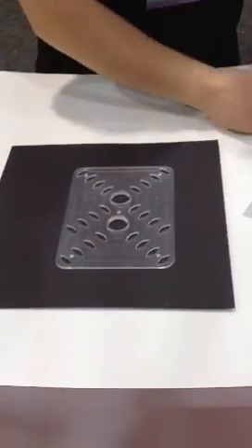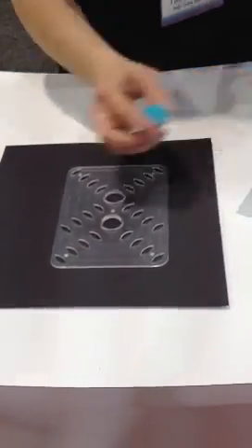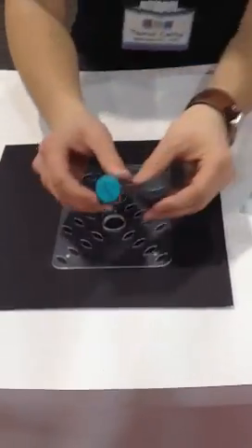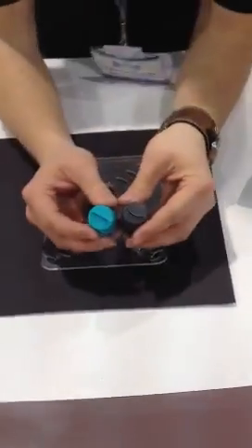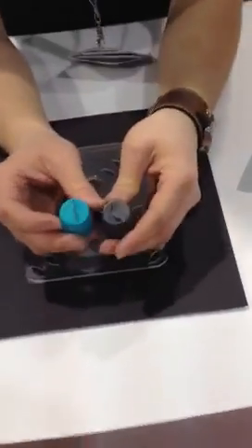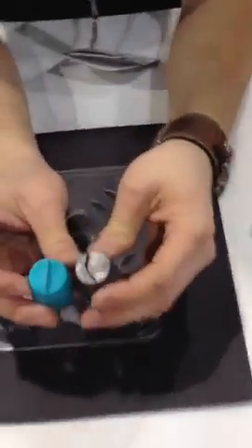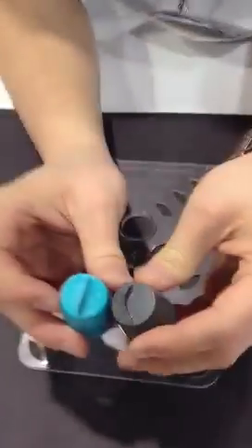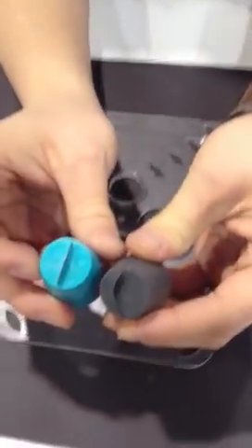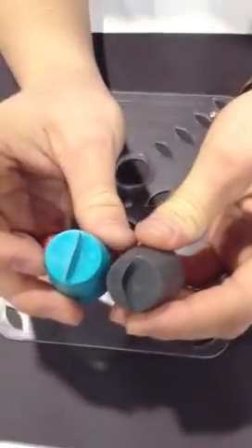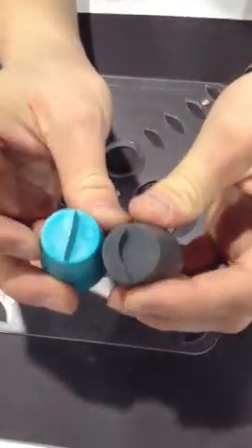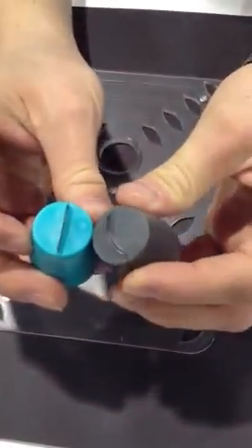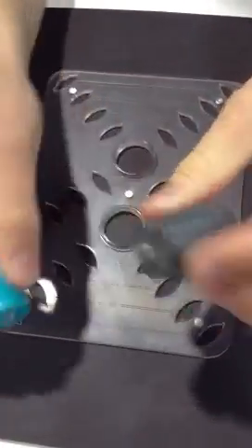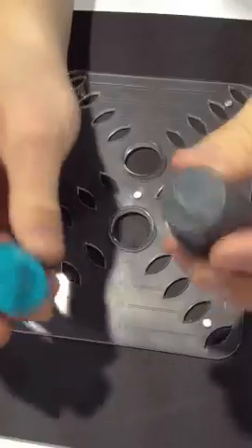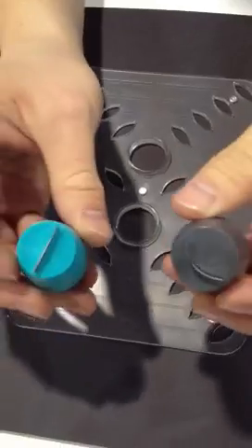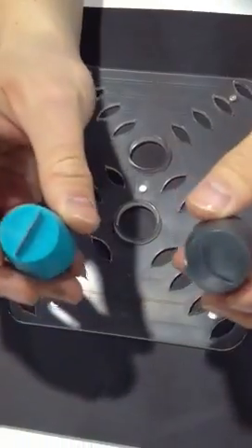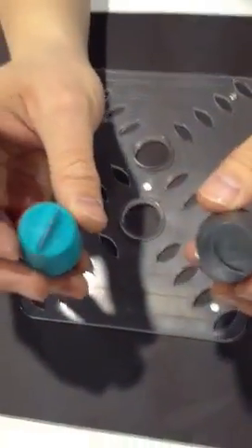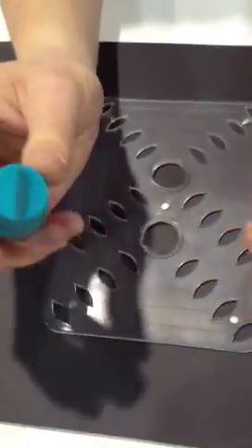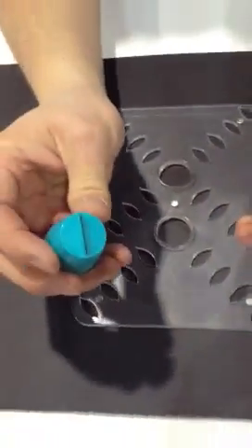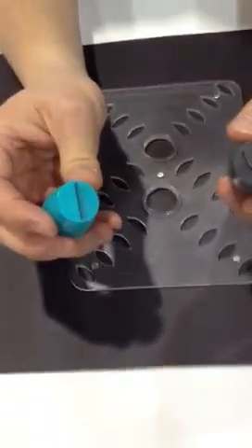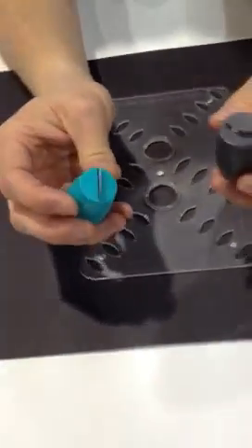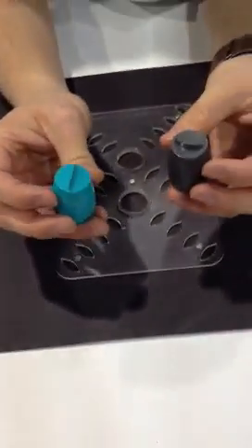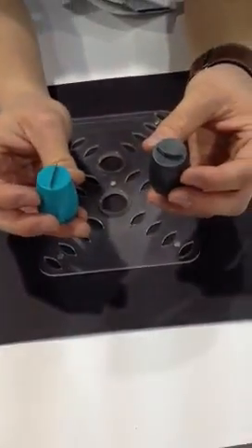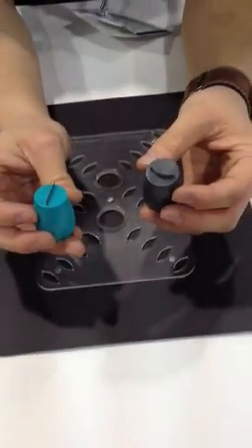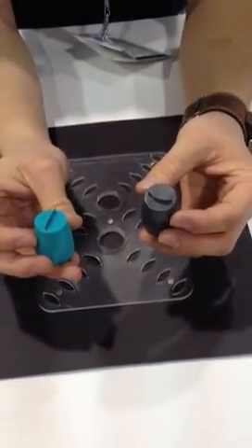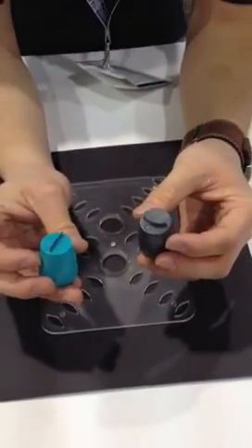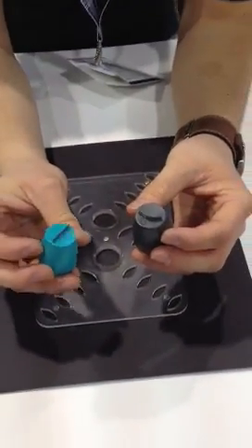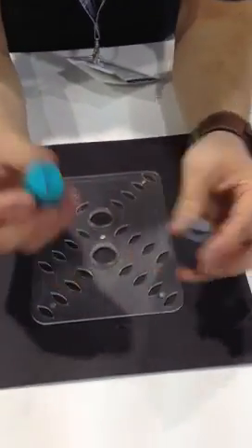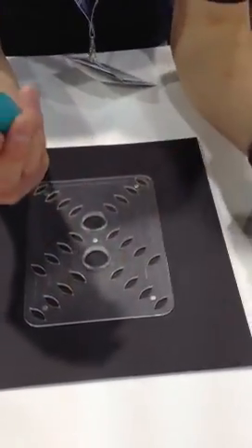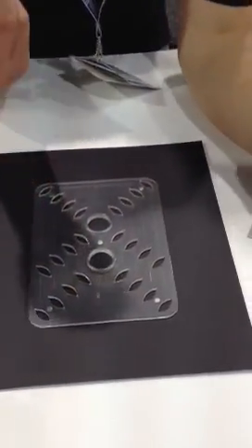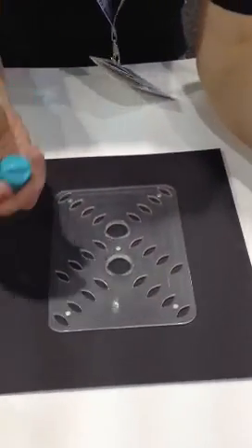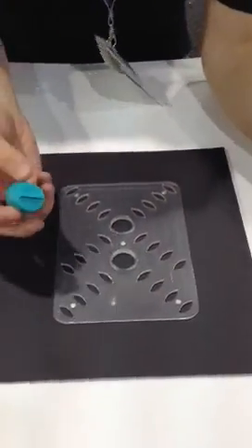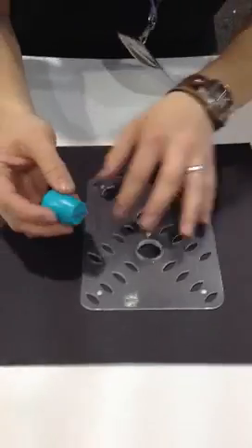Then we have different blade options — you have a straight and a round. Depending on which way we use it, we can get an angled cut, a round cut, or a stub cut. So today we'll just go ahead and do the straight.